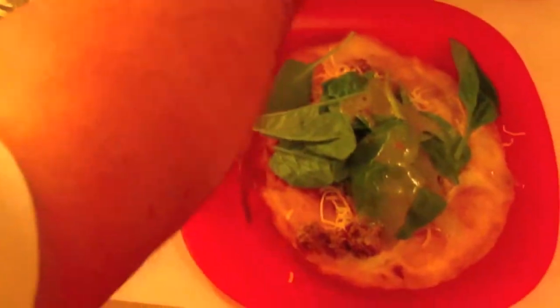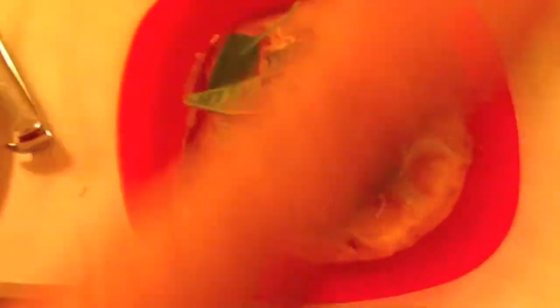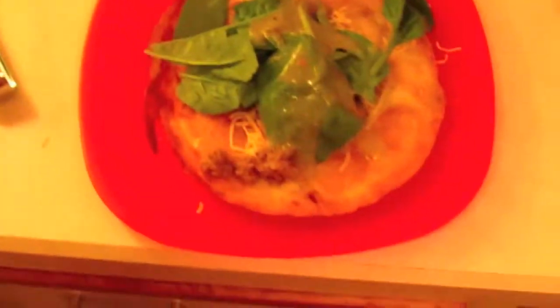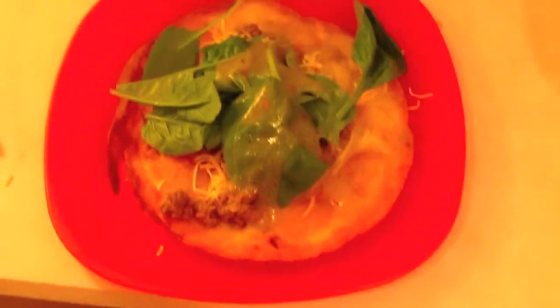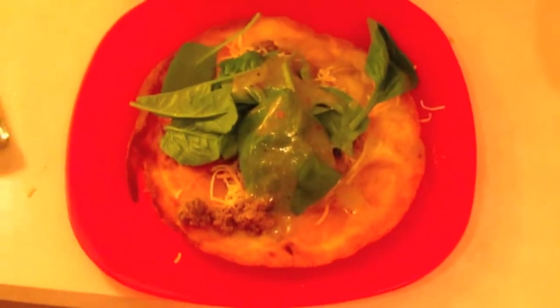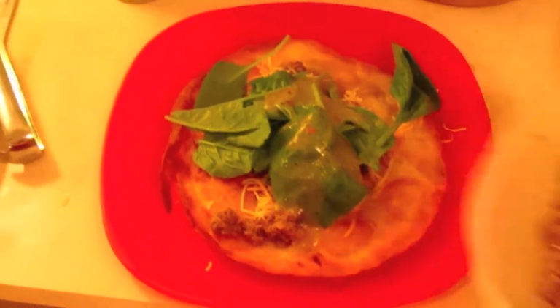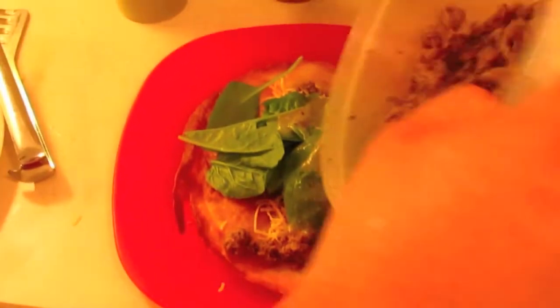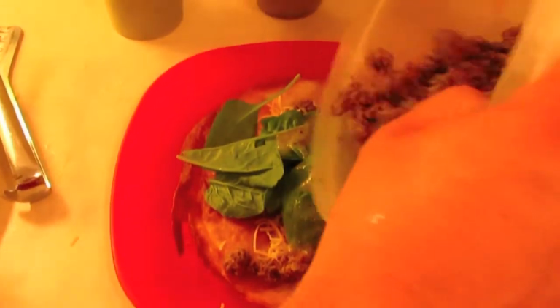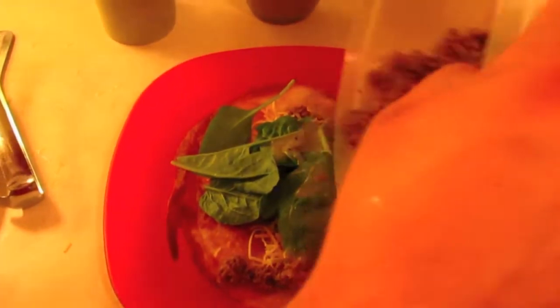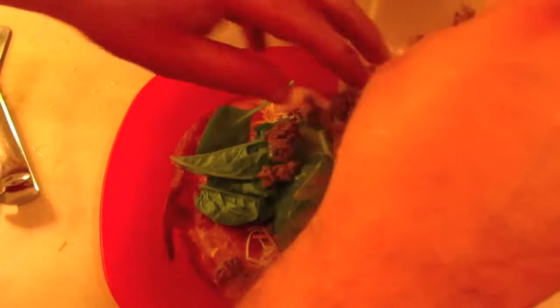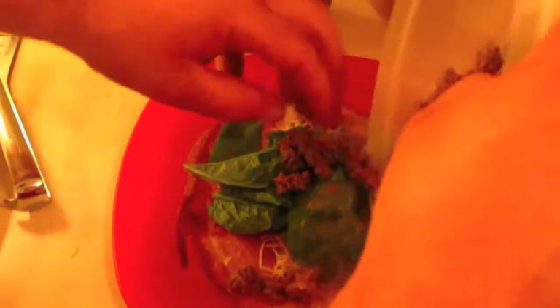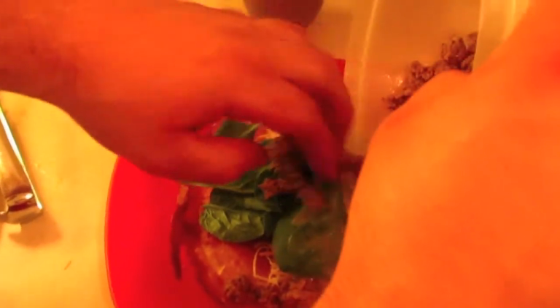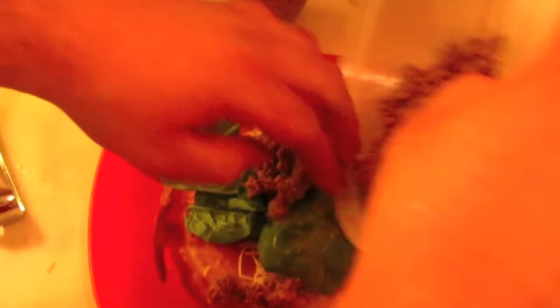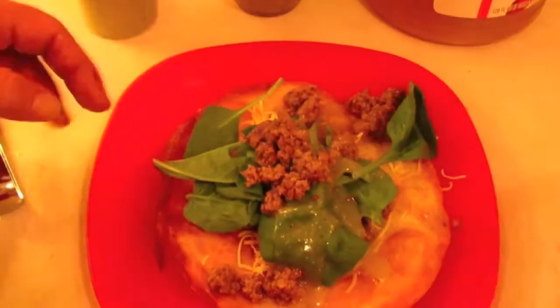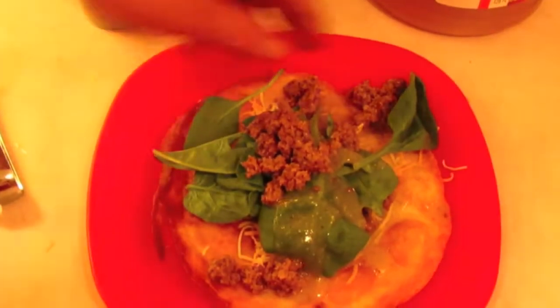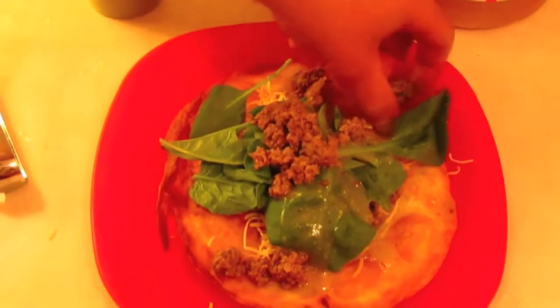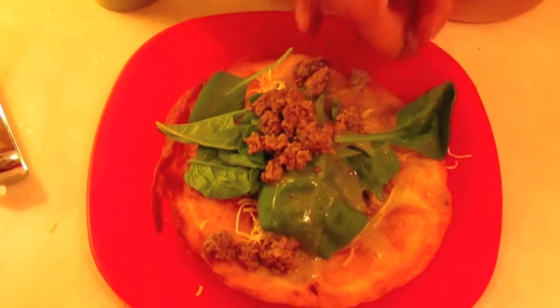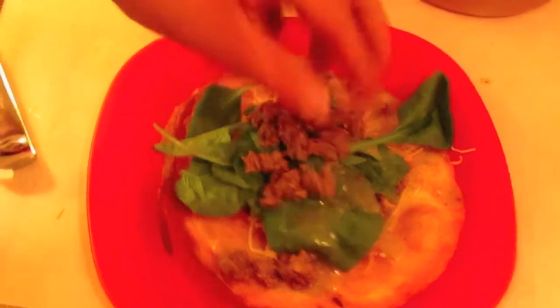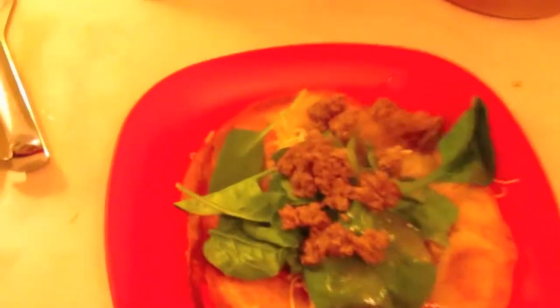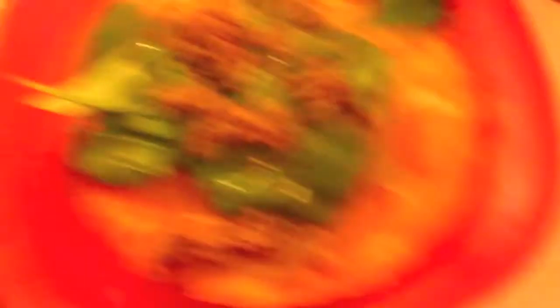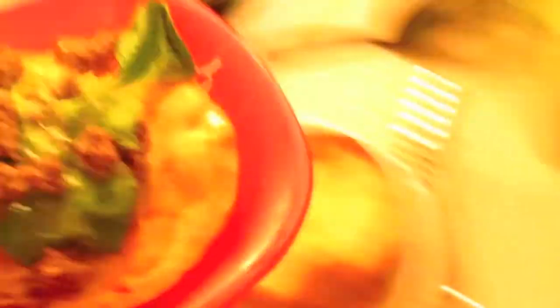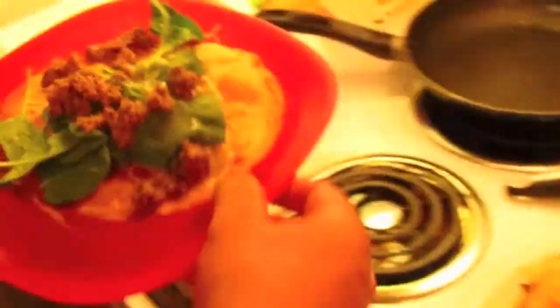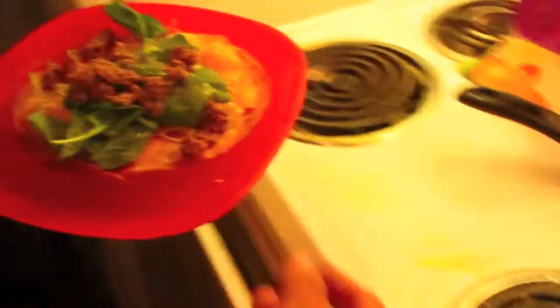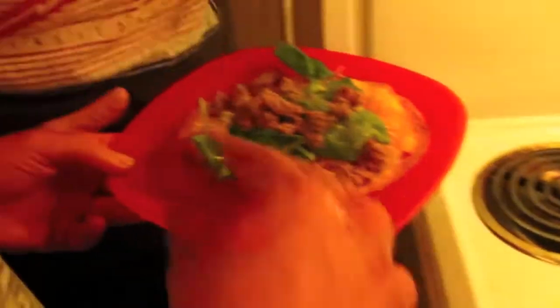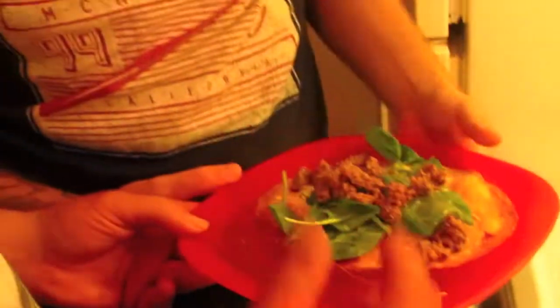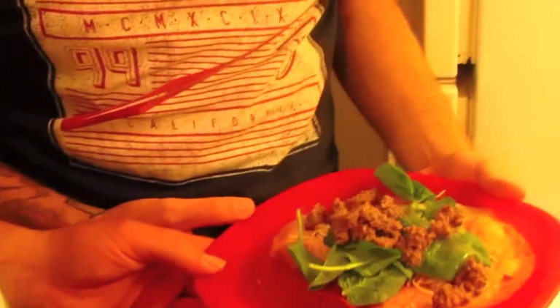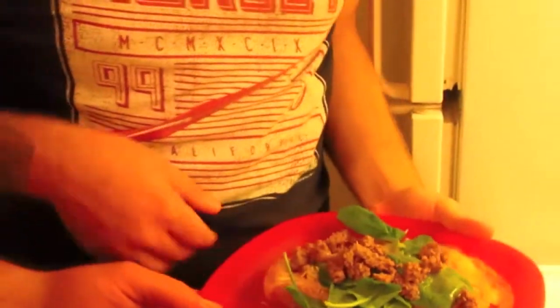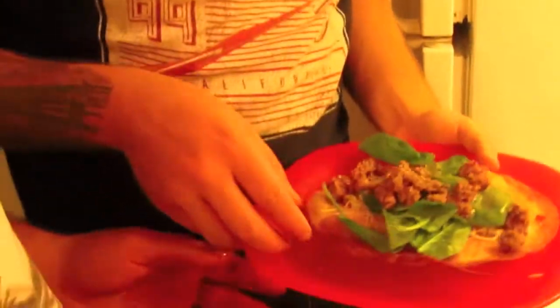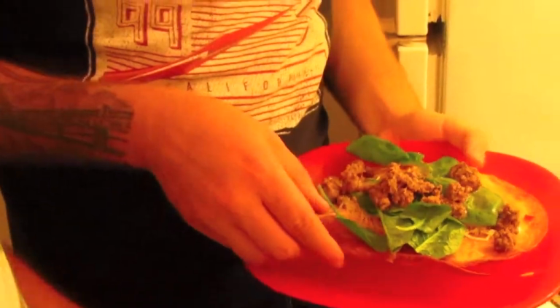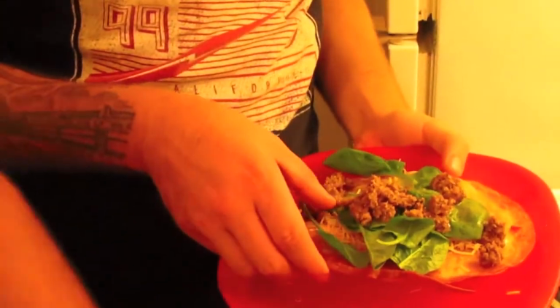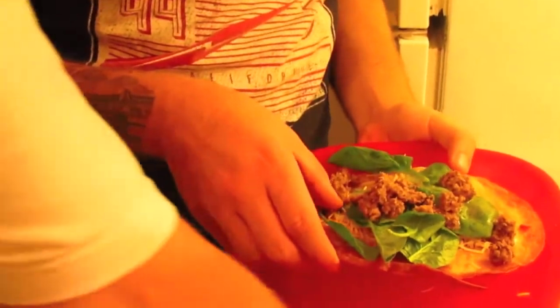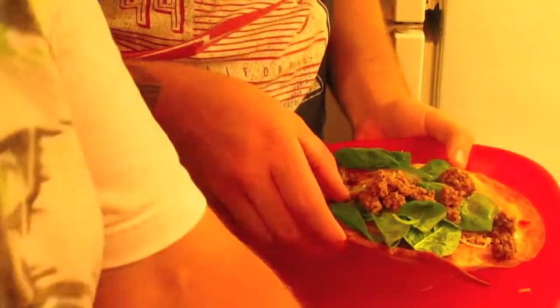You want some extra meat in it? Hell yeah, I want extra meat in mine too. Alright, just fold it up, fold it in half. Eat up. I need to make one too.